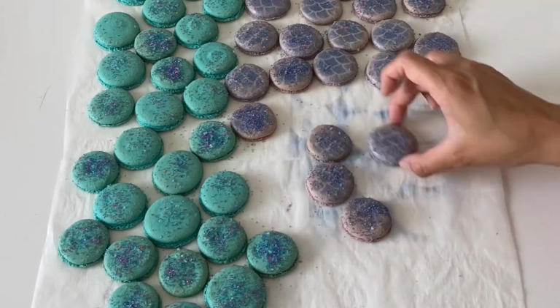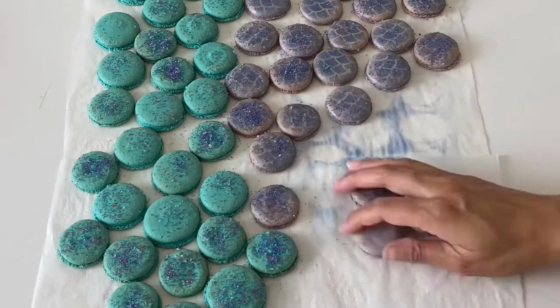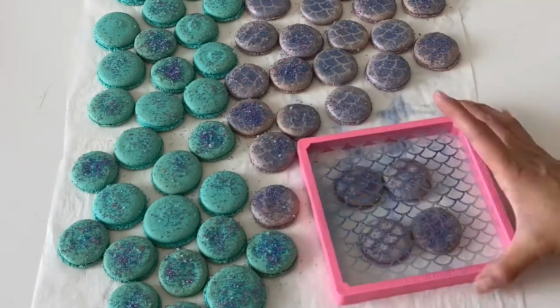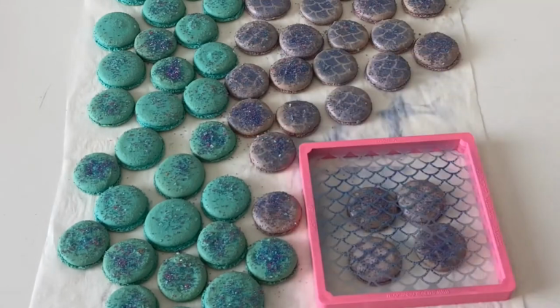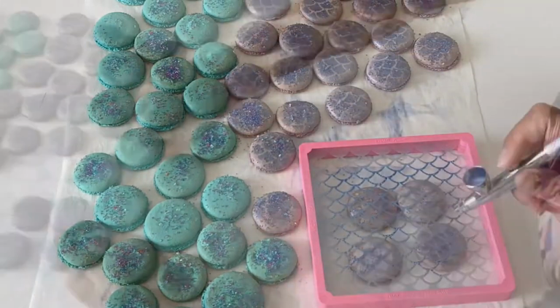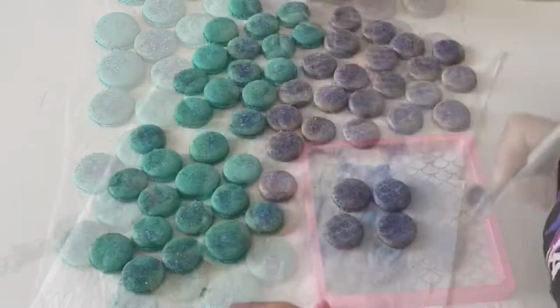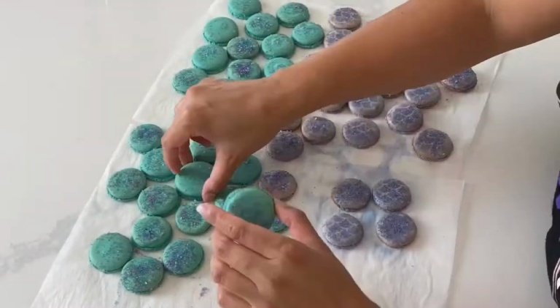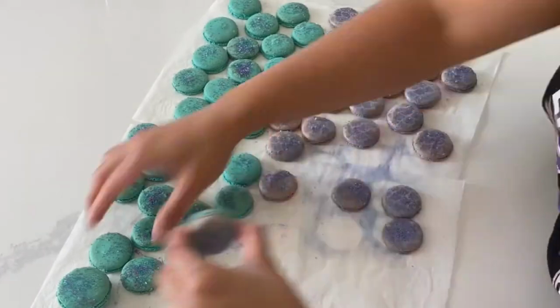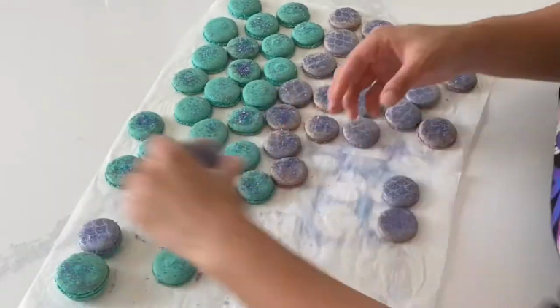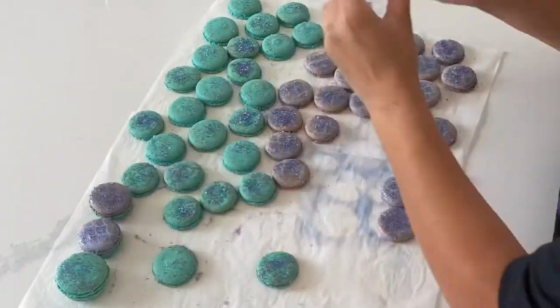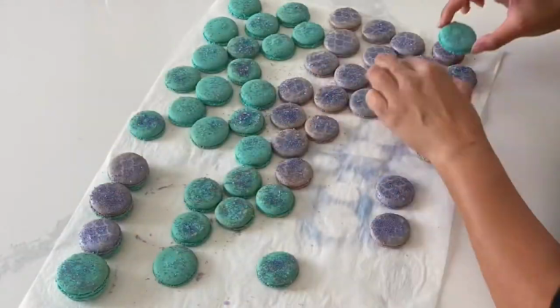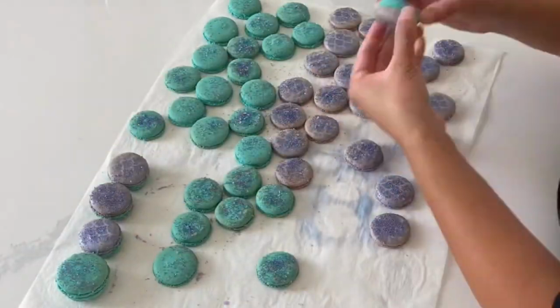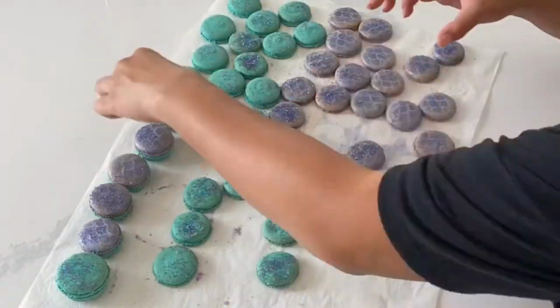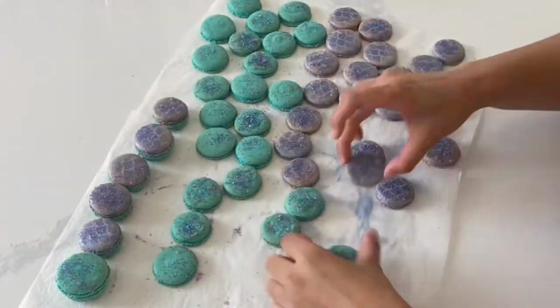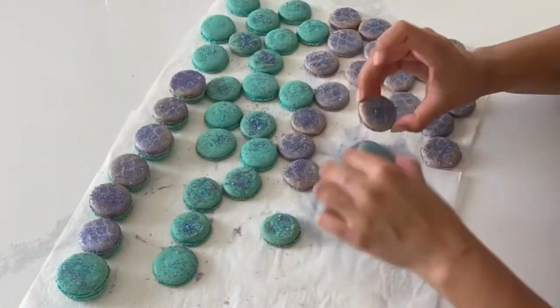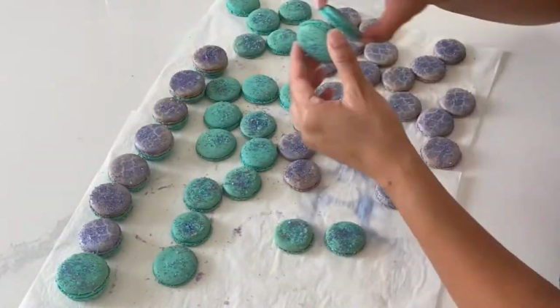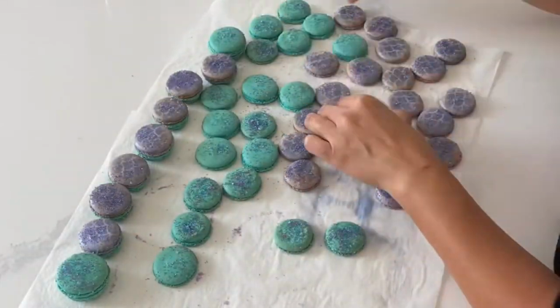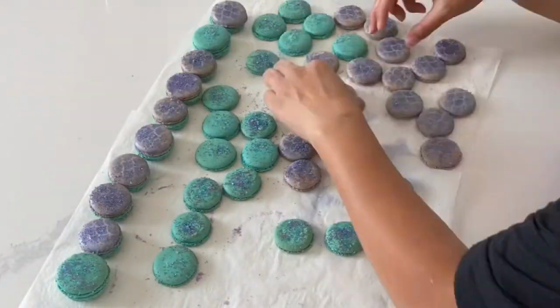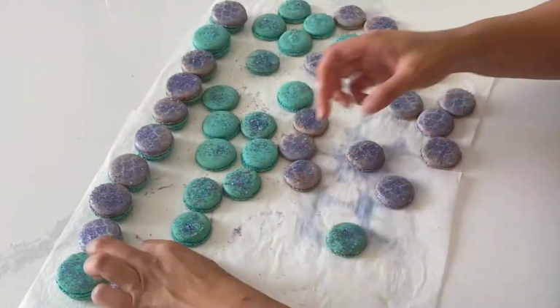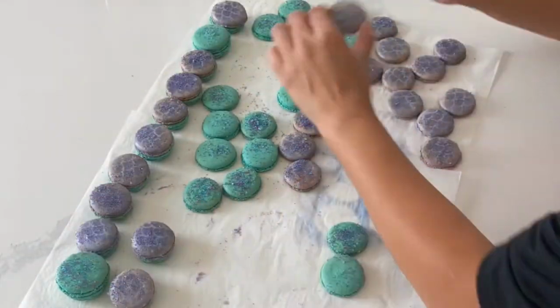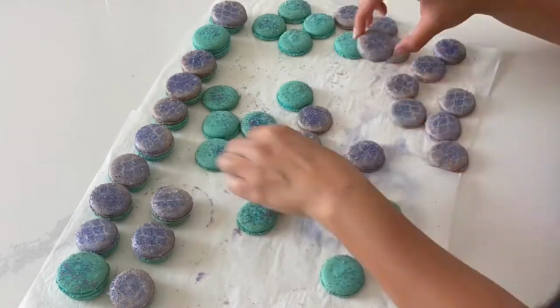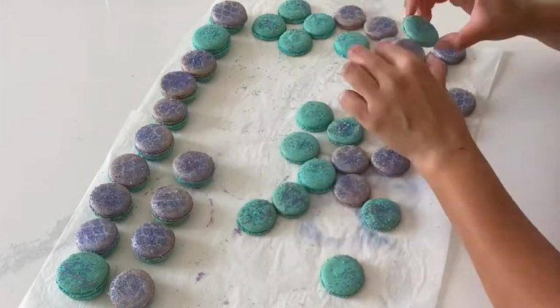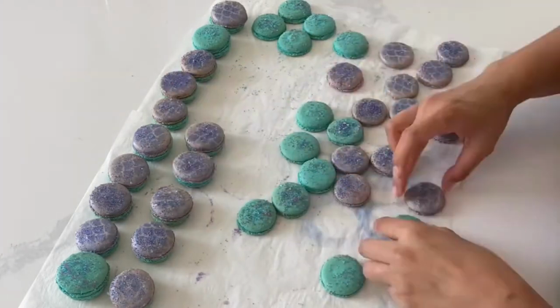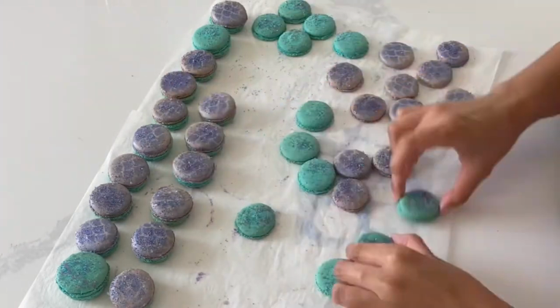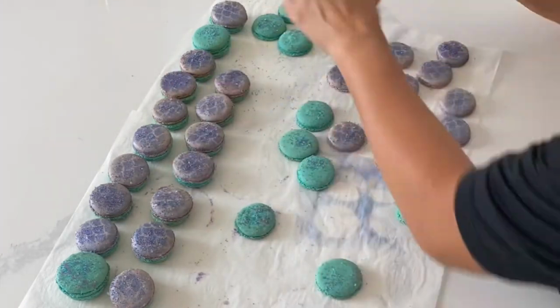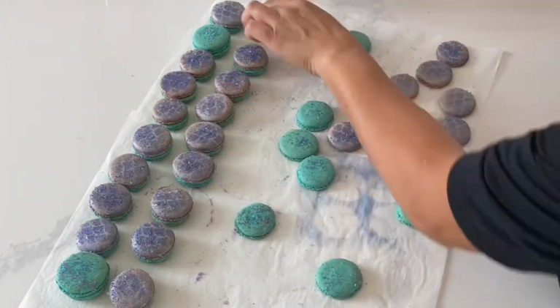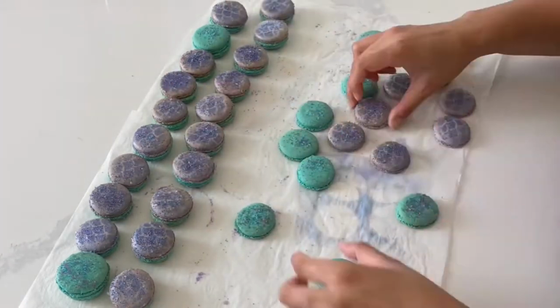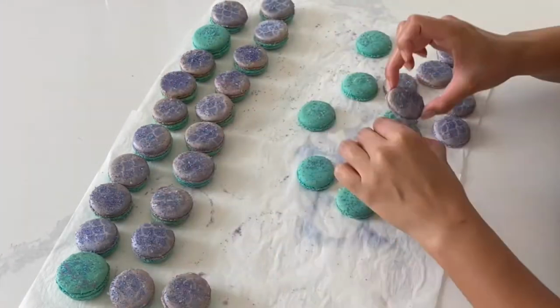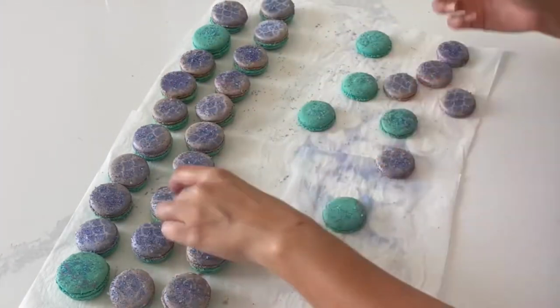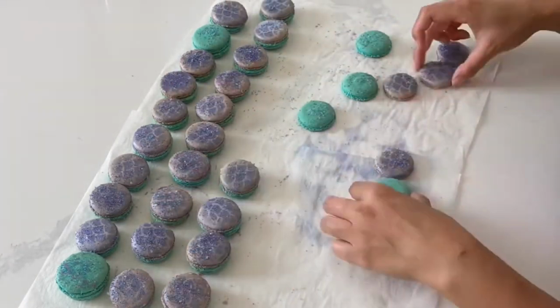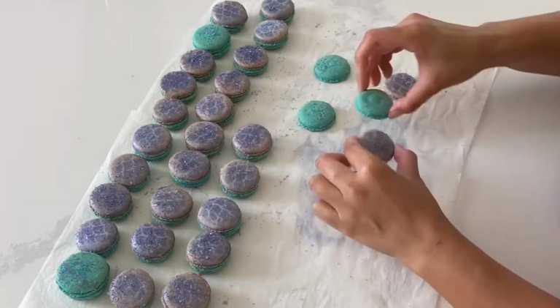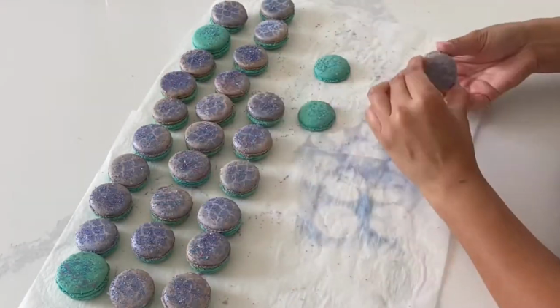You could also totally do this with store-bought macarons as well. Time to match up all of those macaron shells. I'm placing one of the green teal ones with the purple ones, but honestly if you just kind of mix it up and match them it looks really great too.